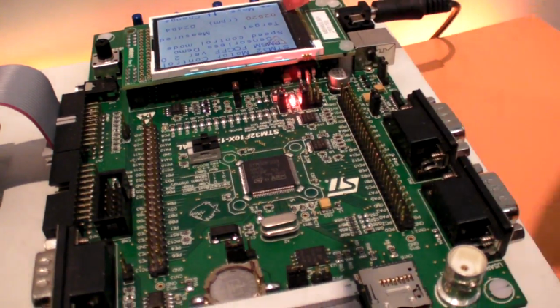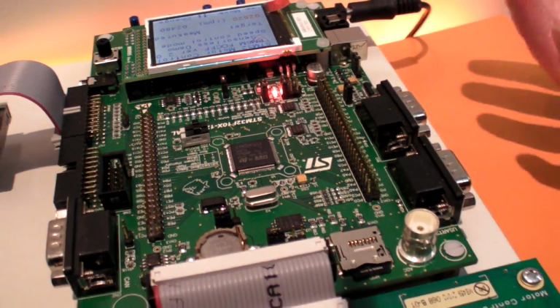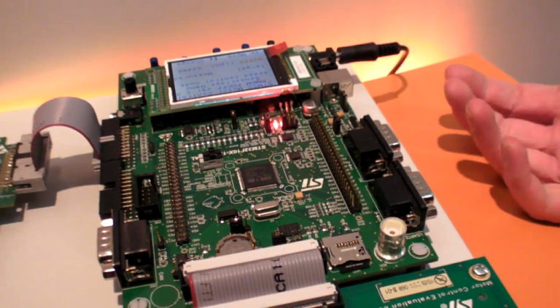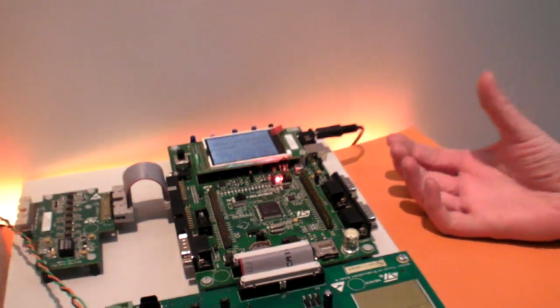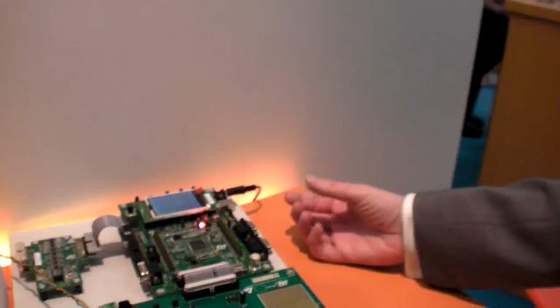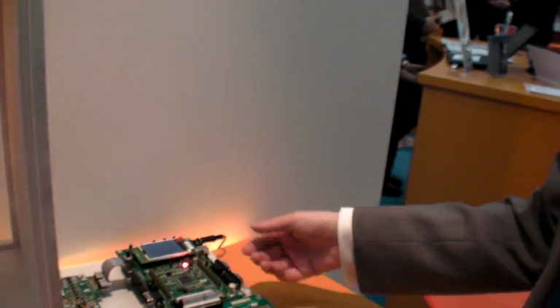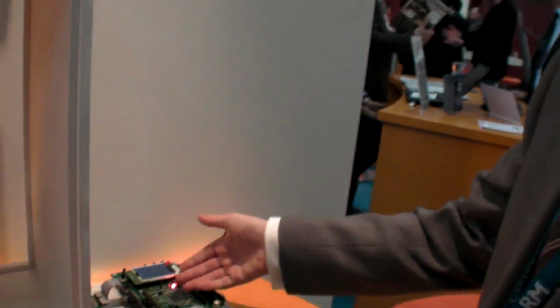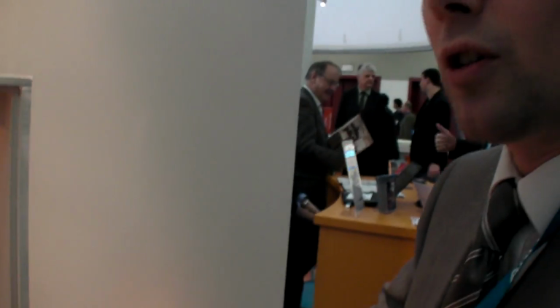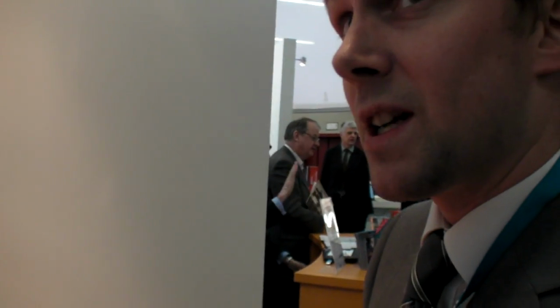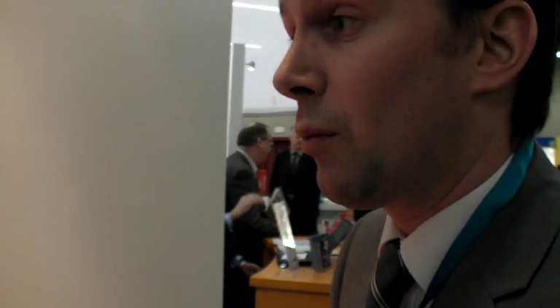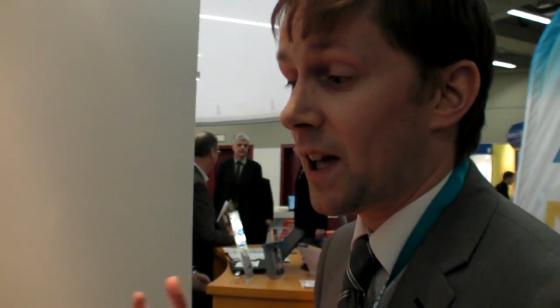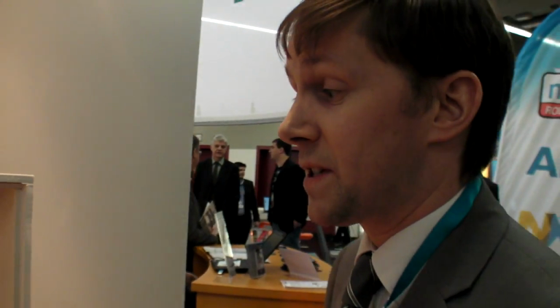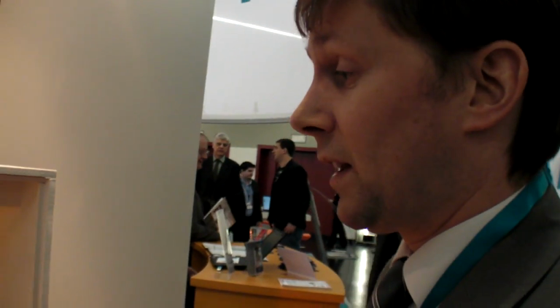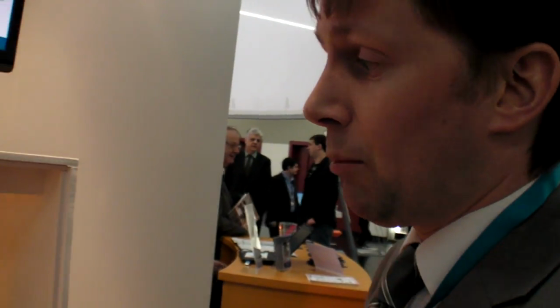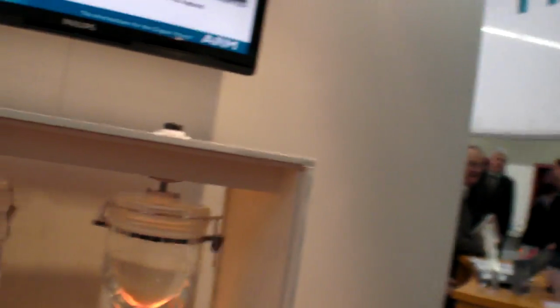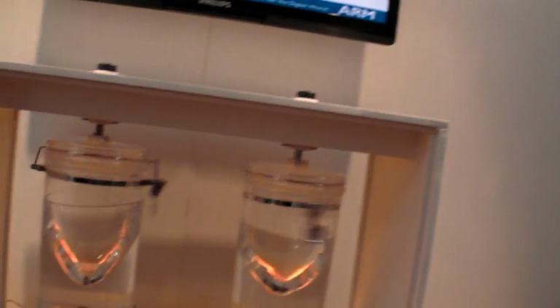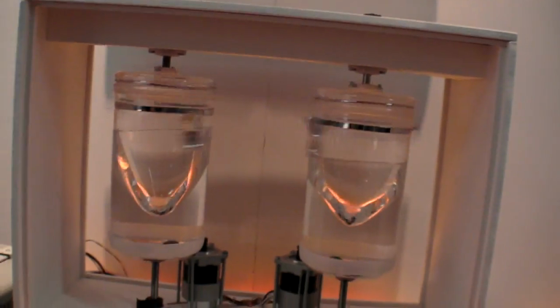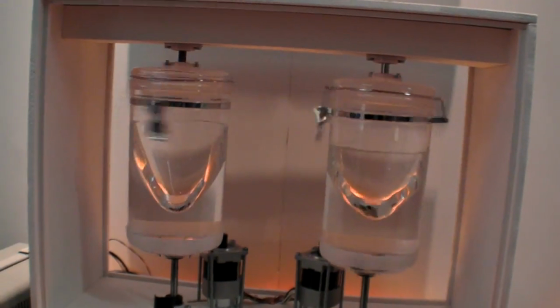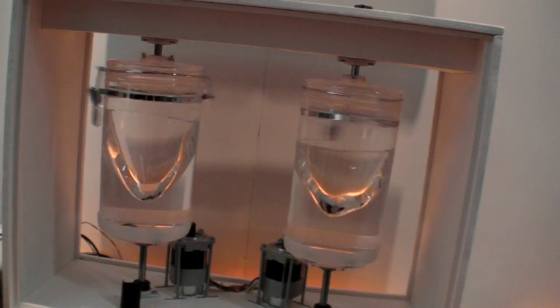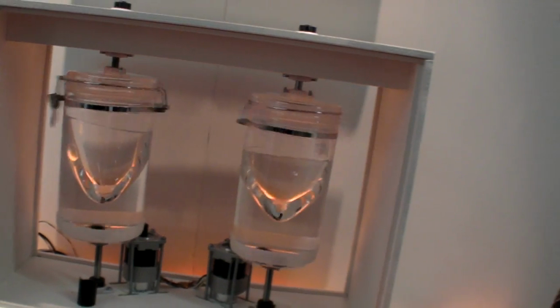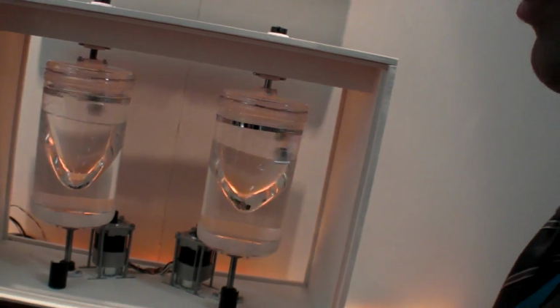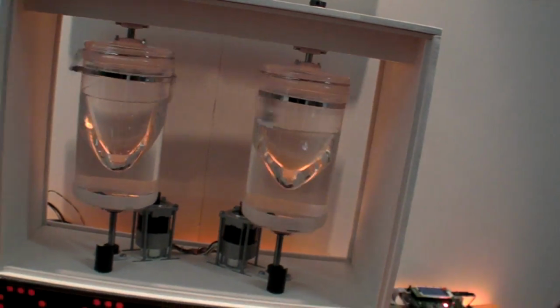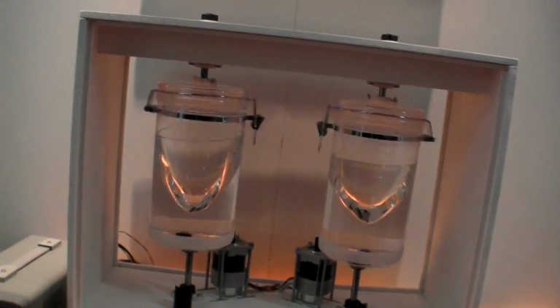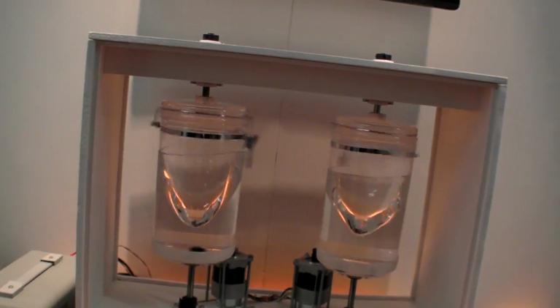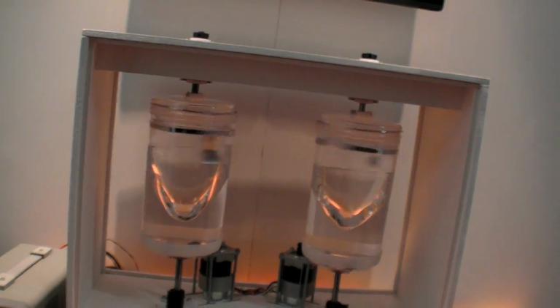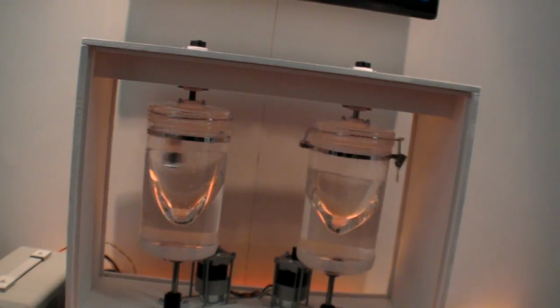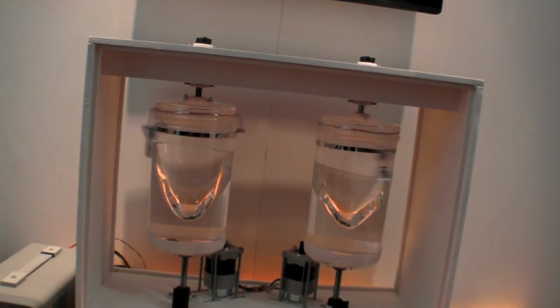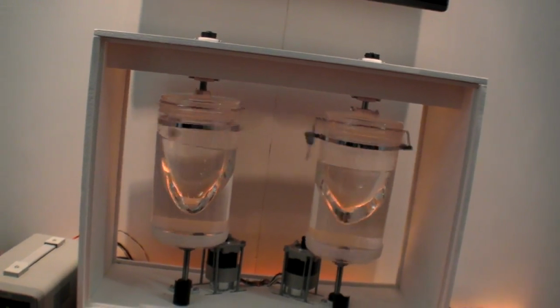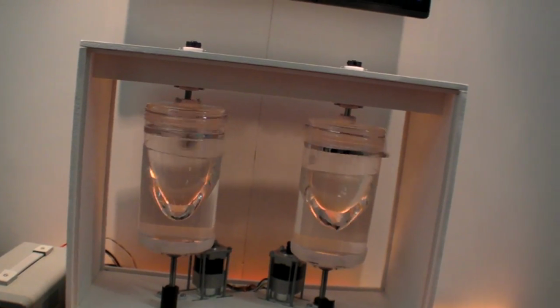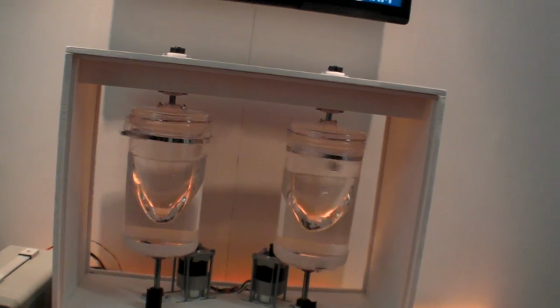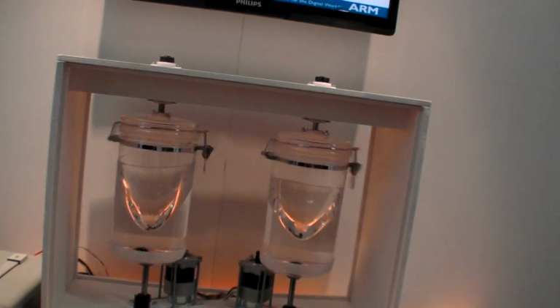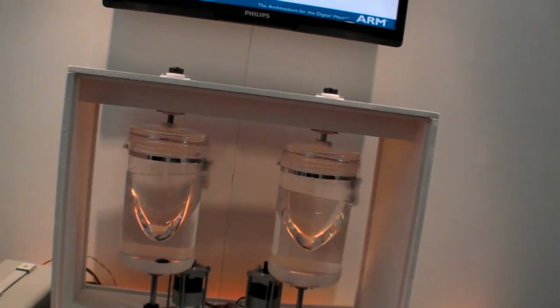FOC is quite a complicated algorithm, but we can run it on the Cortex M3. And what this allows is more efficient operation of the motor, better control over the torque of the motor, and also quieter operation.